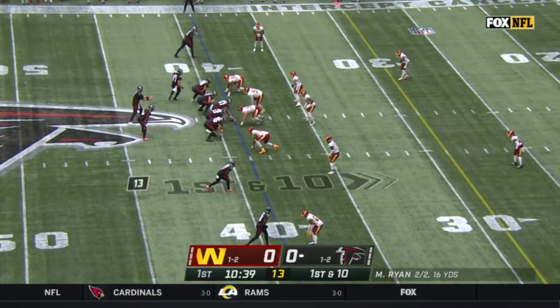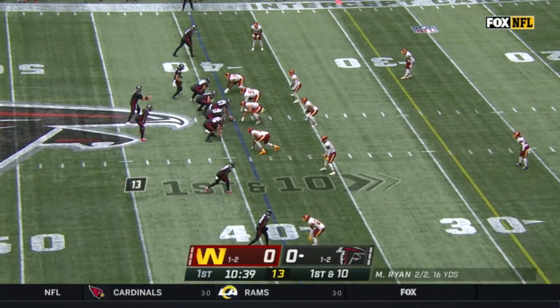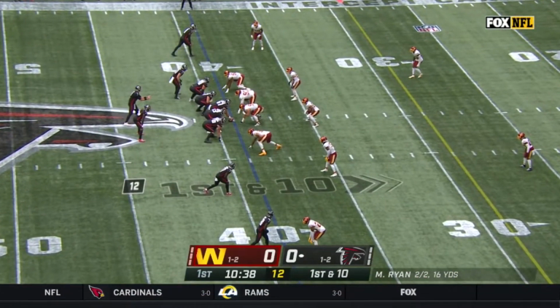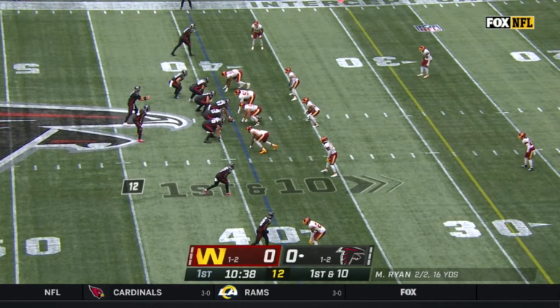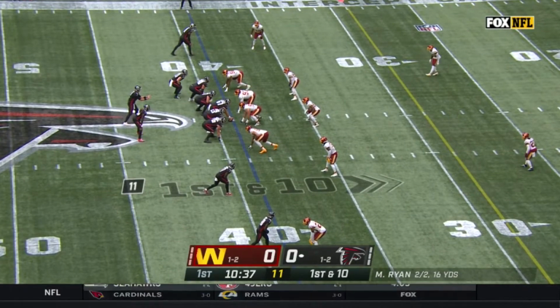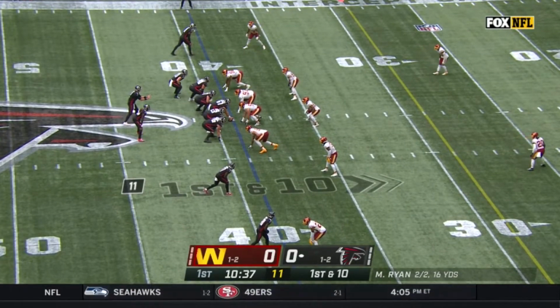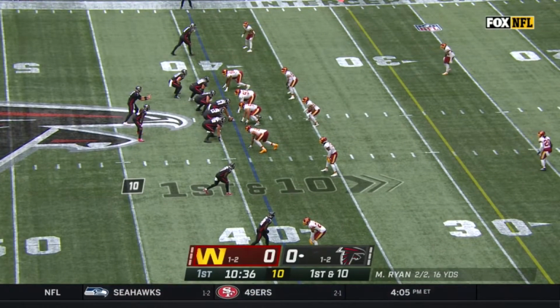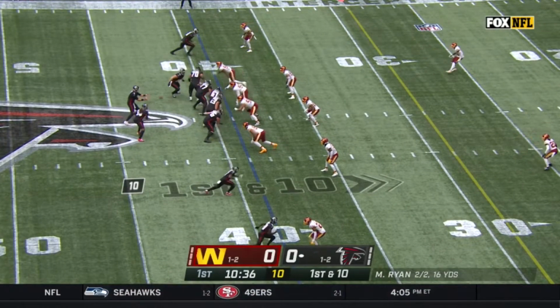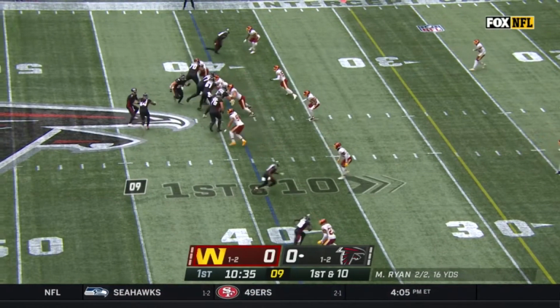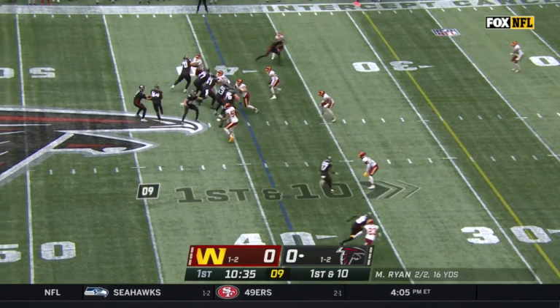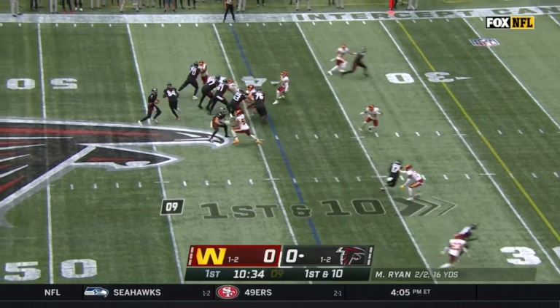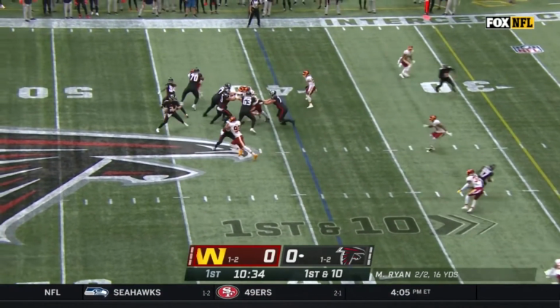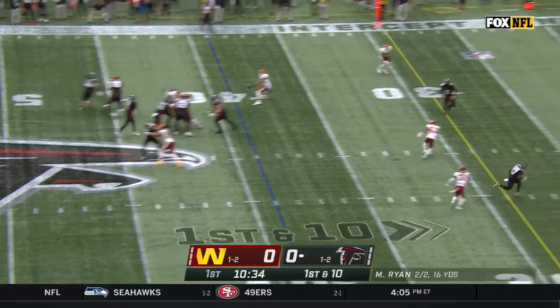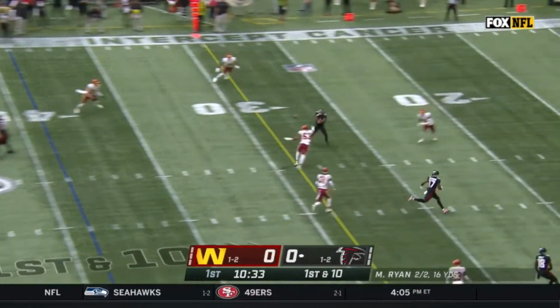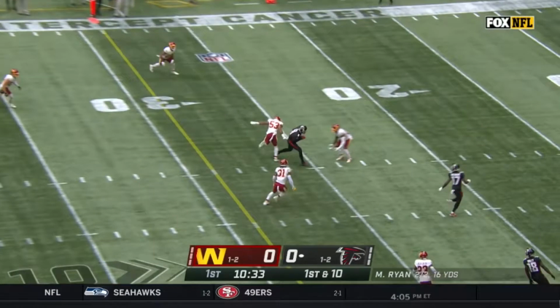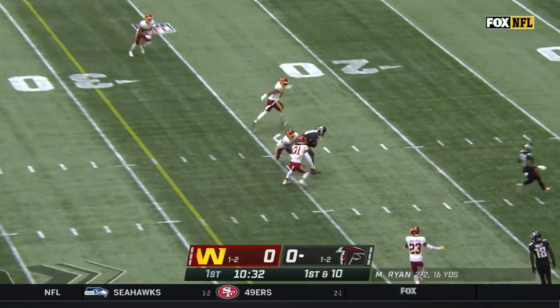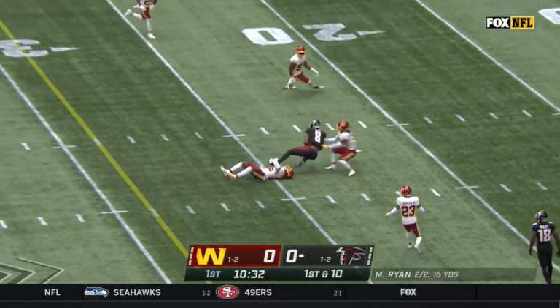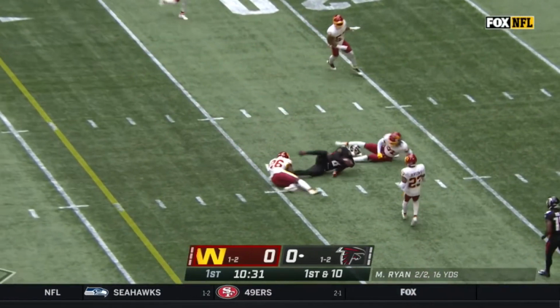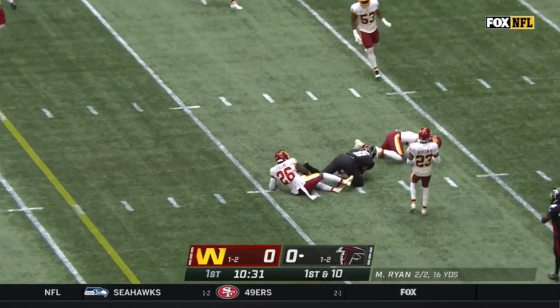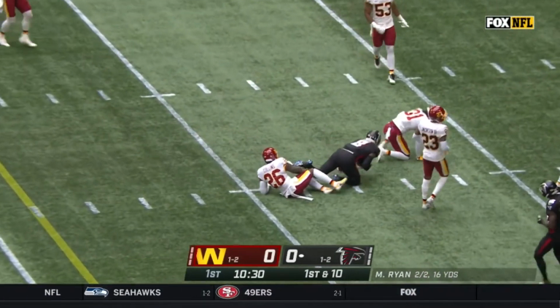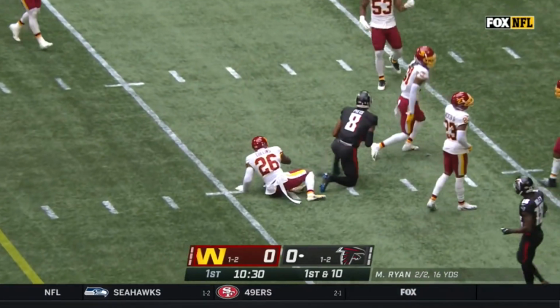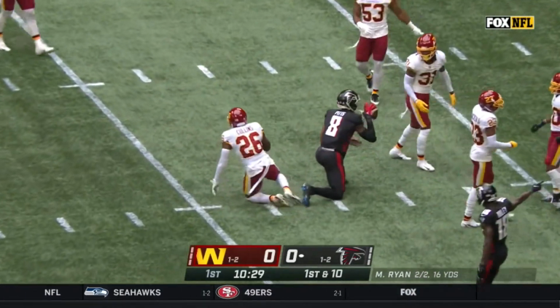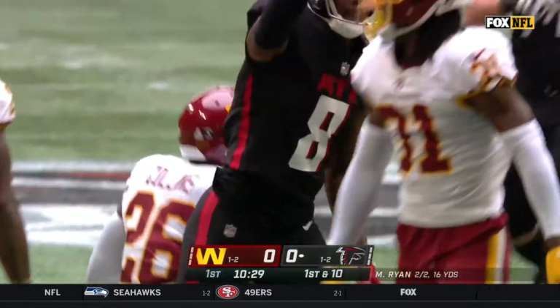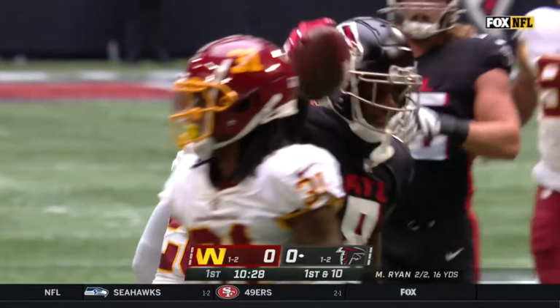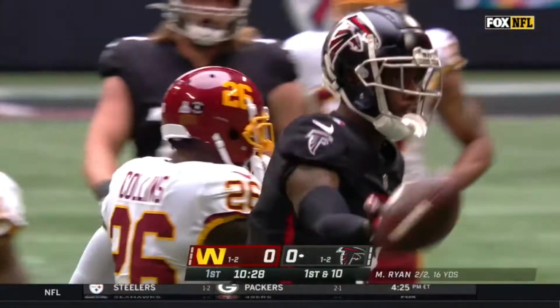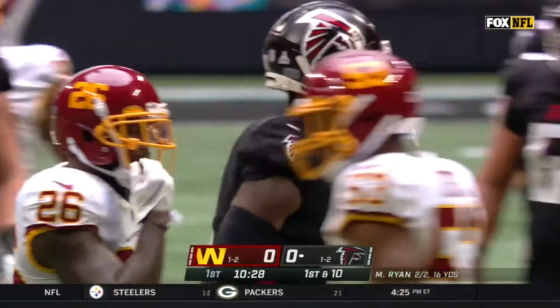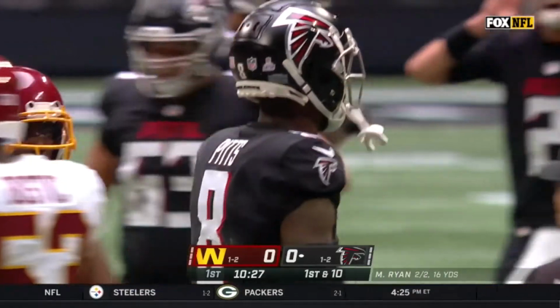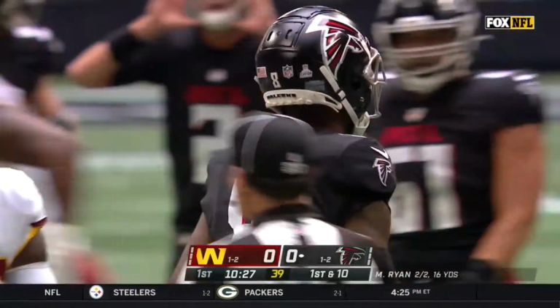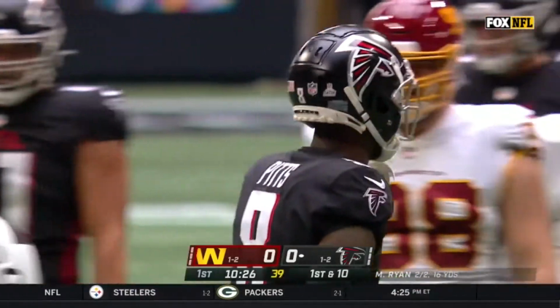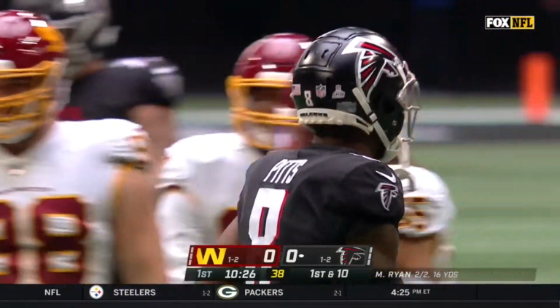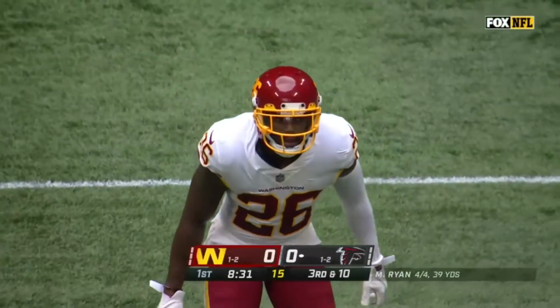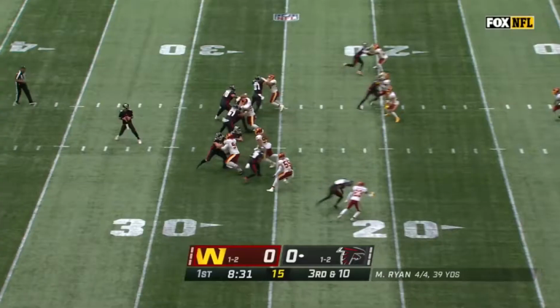Hayden Hurst, the motion man, on first down. Ryan throws — good catch by Pitts. Oh, he fit that into a tight window, did Matt Ryan, and the fingertip grab by Pitts. Matt Ryan will make you pay.